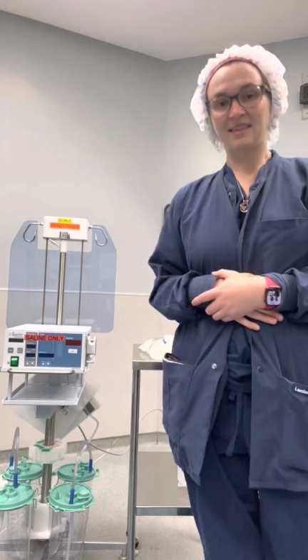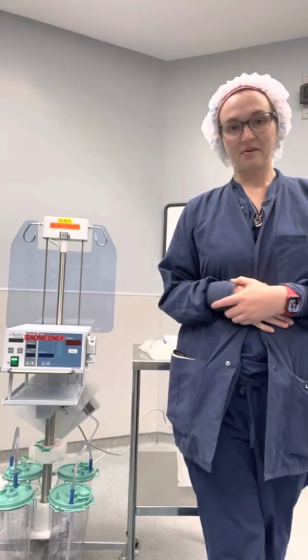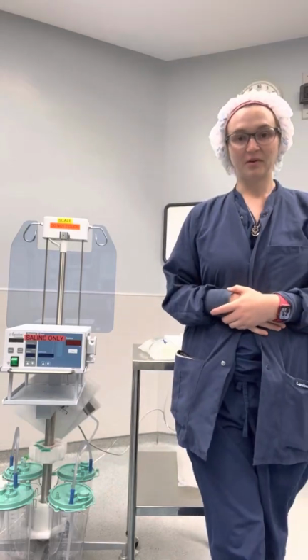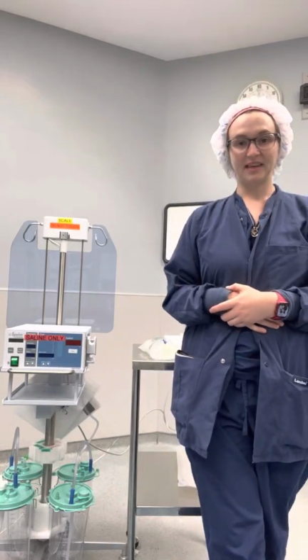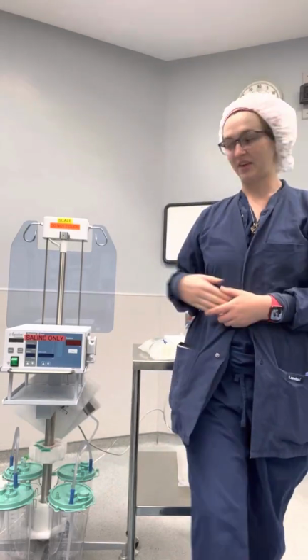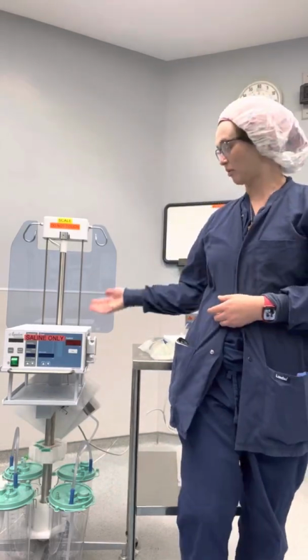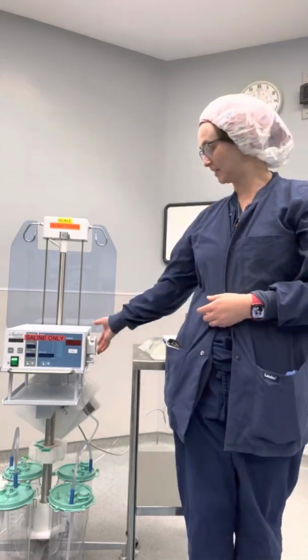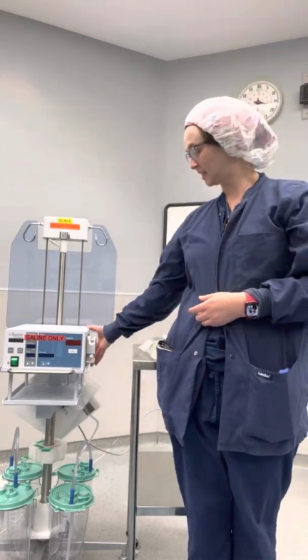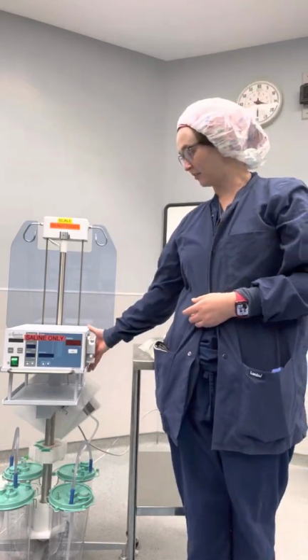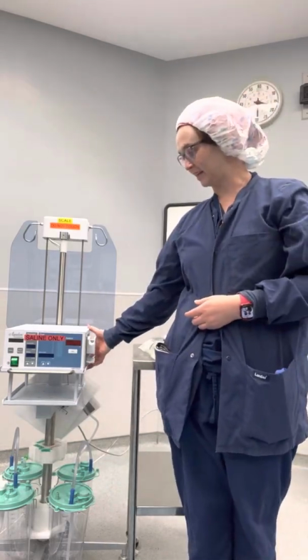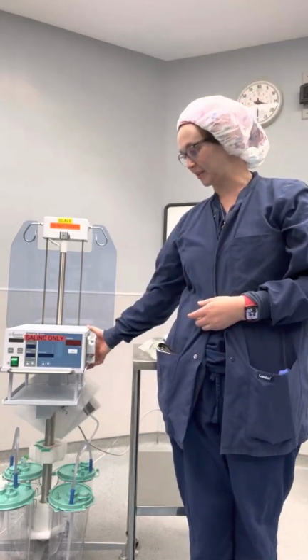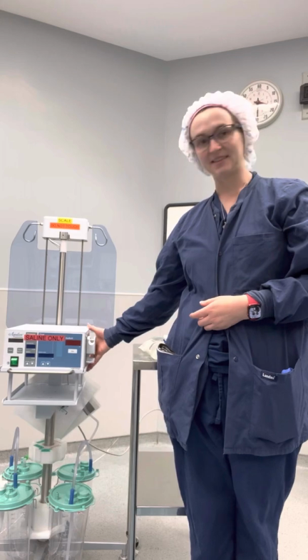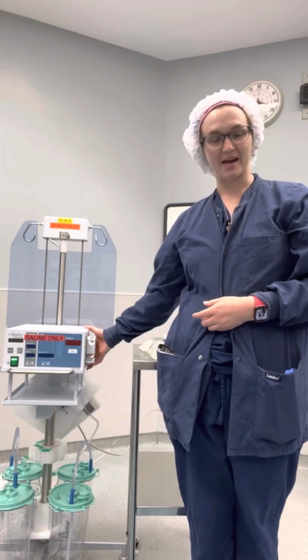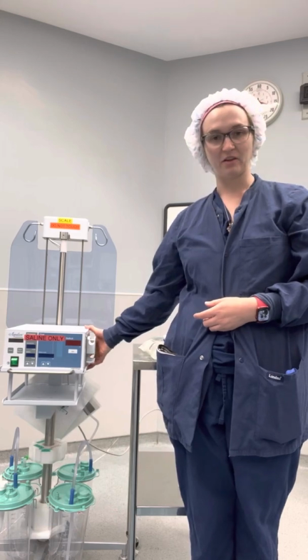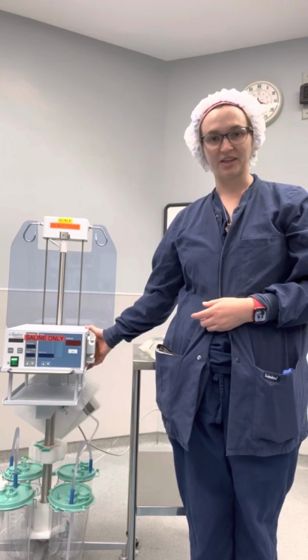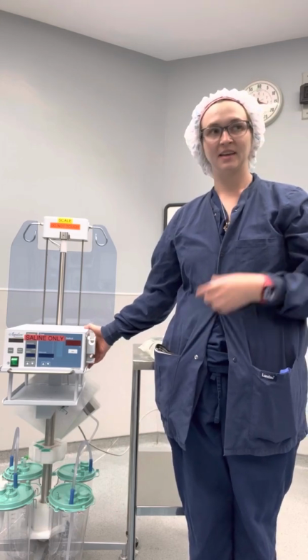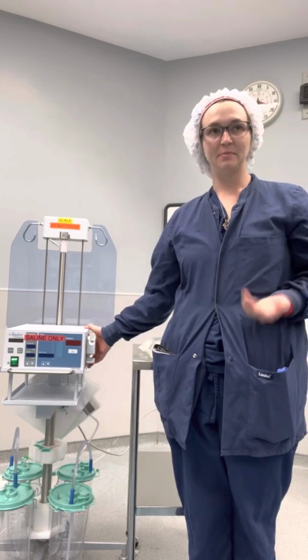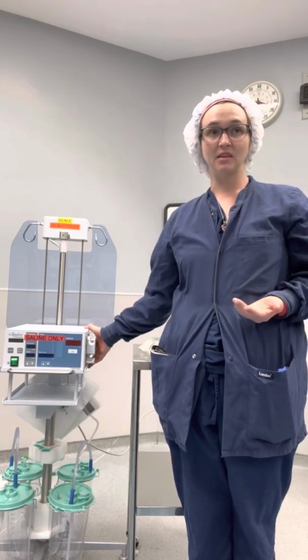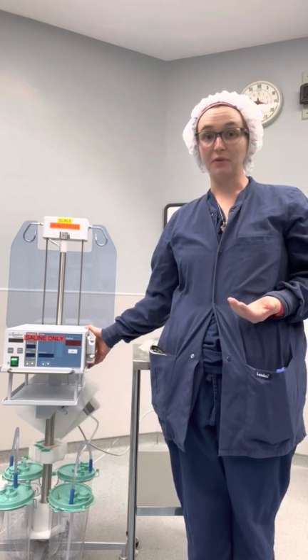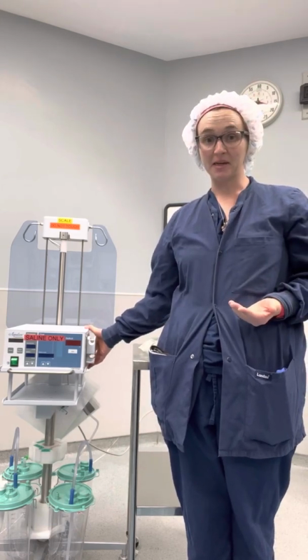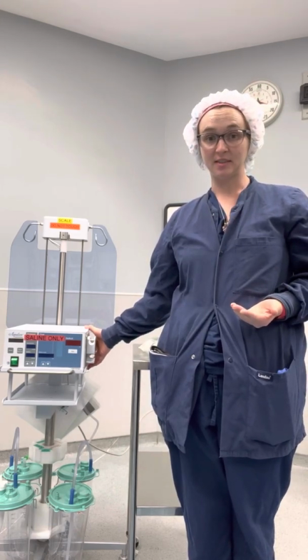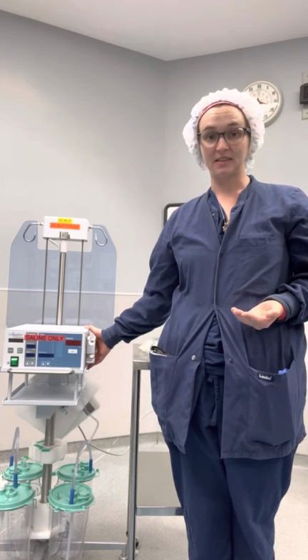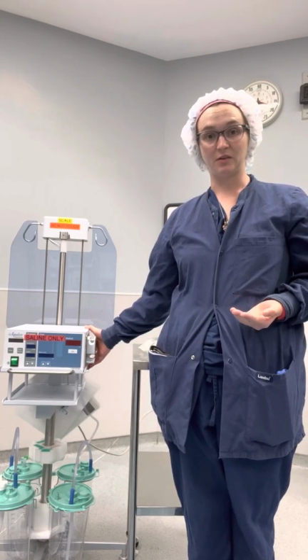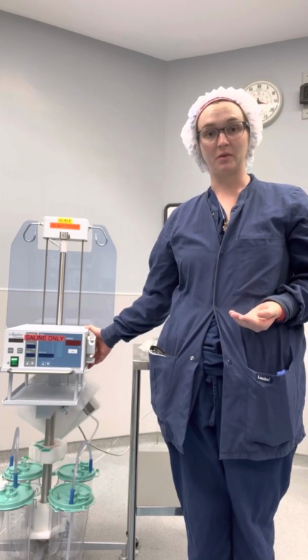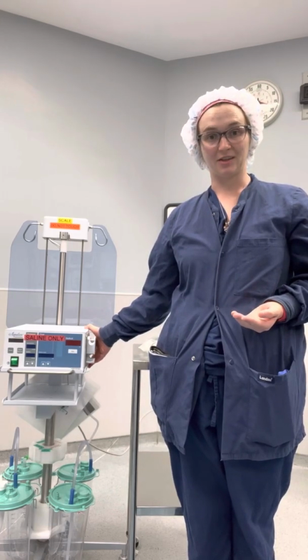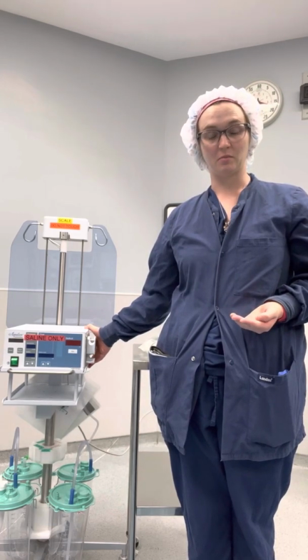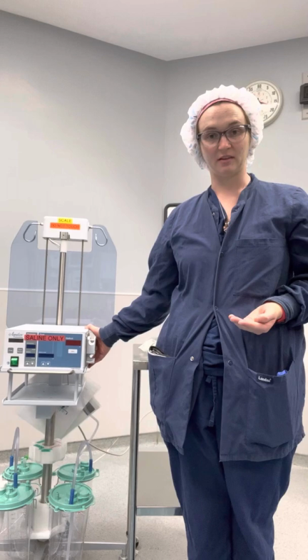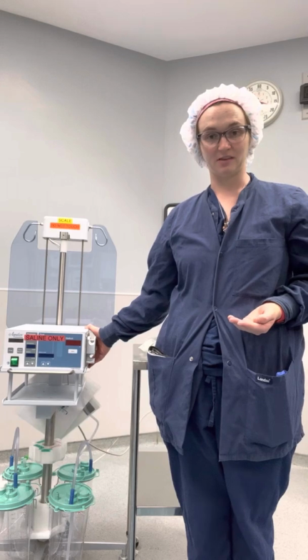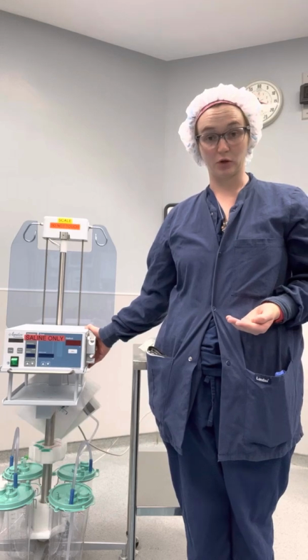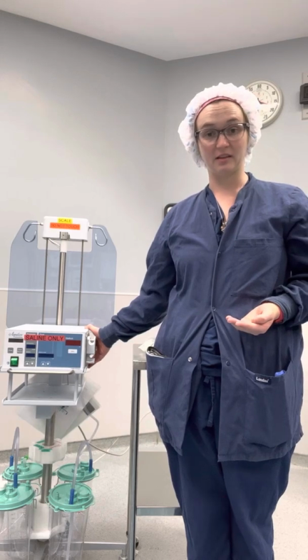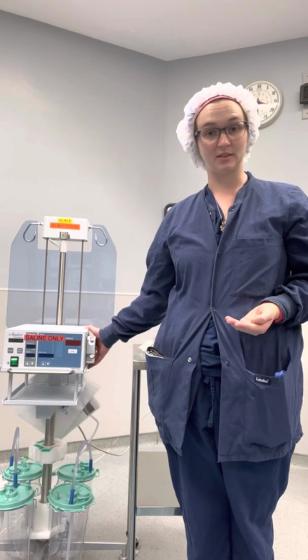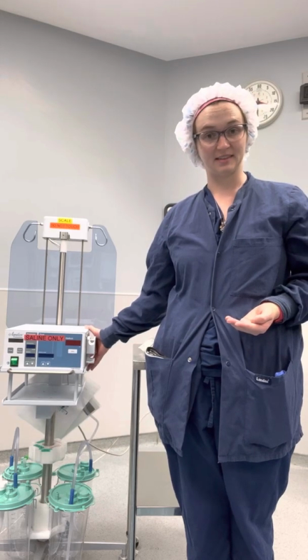Today we're going to put together the Aqualex Fluid Management System by Hologic. This fluid management system is typically used with the MySure Morcellation System.